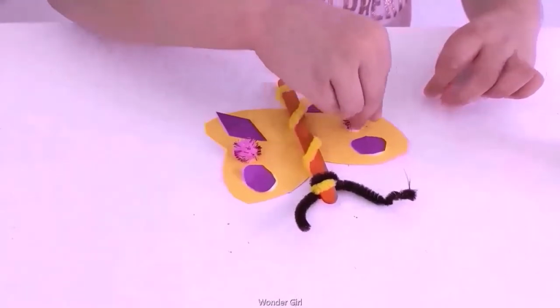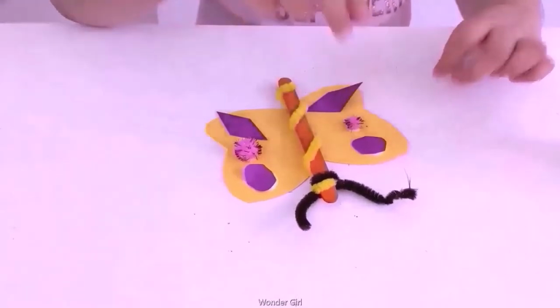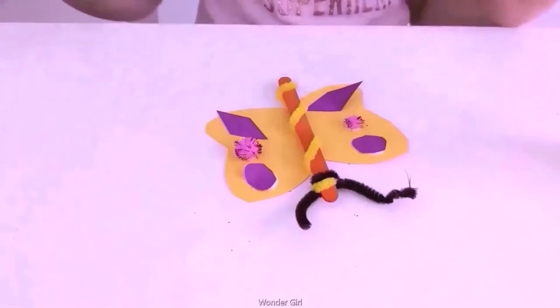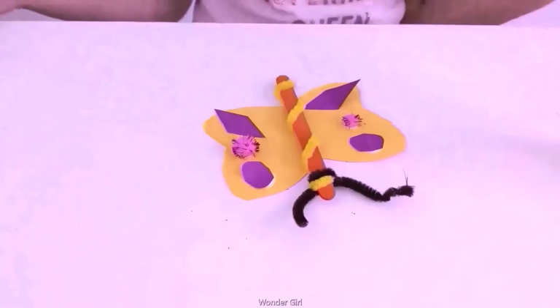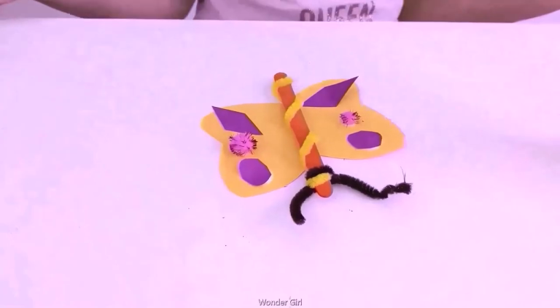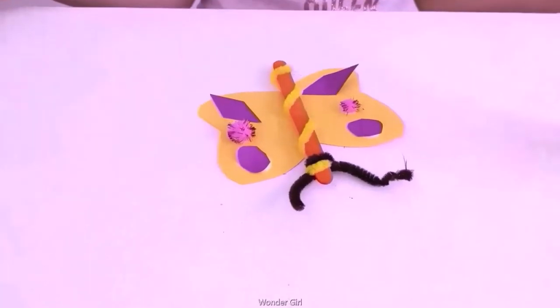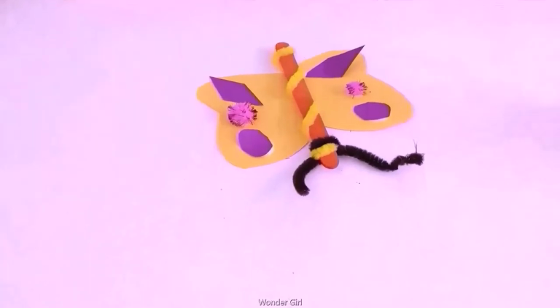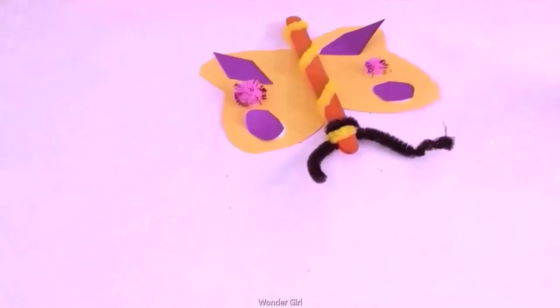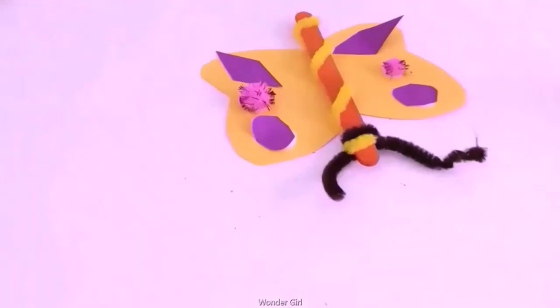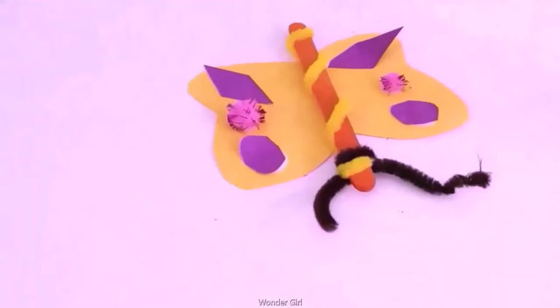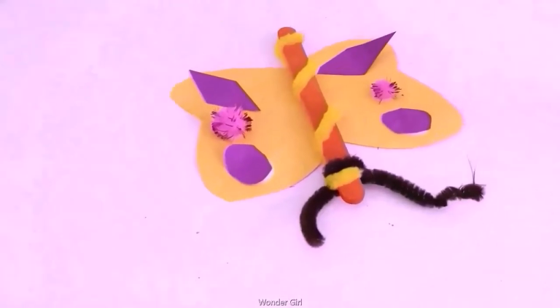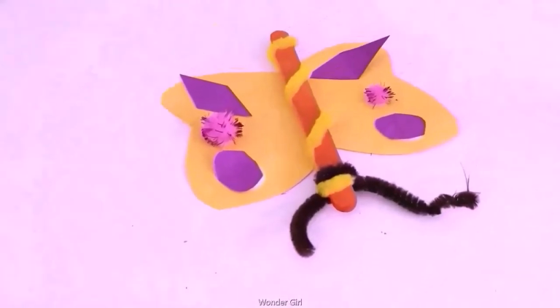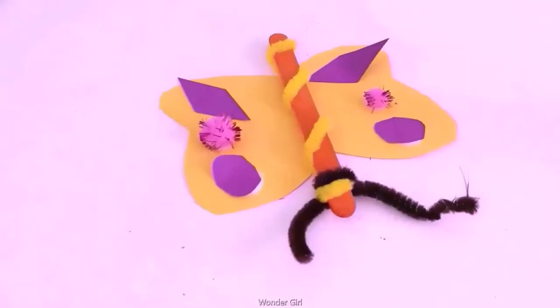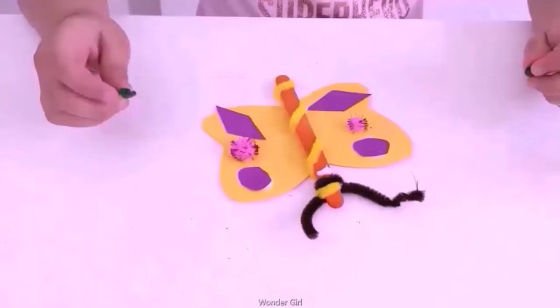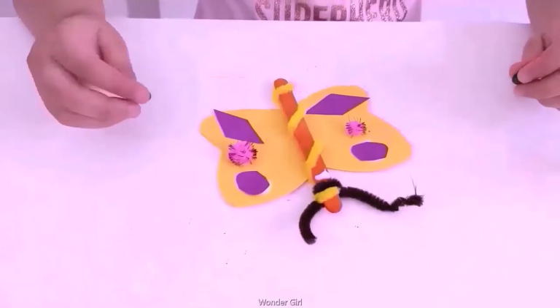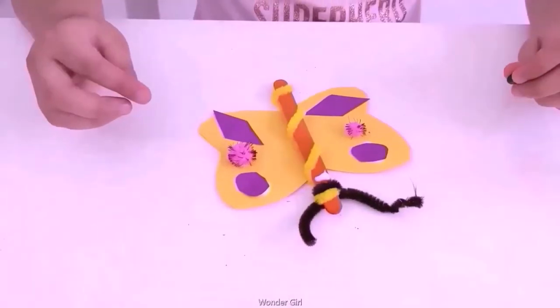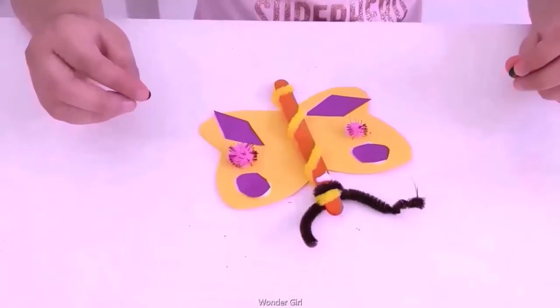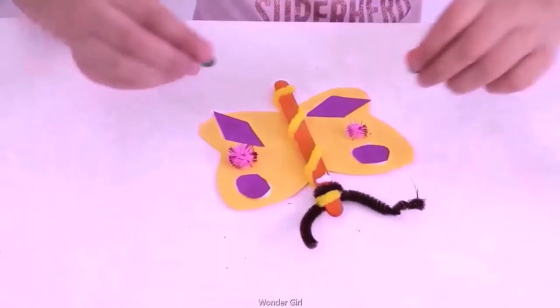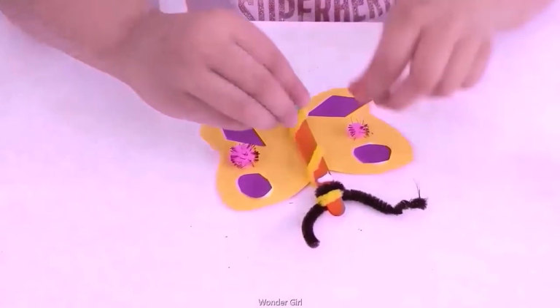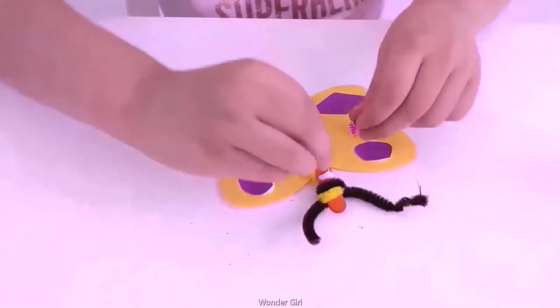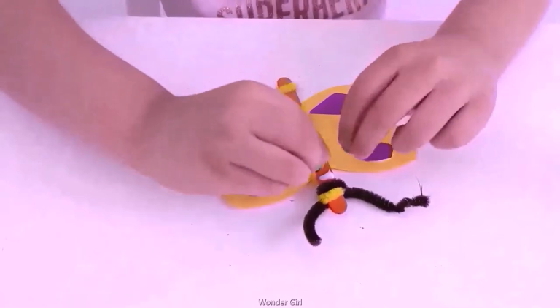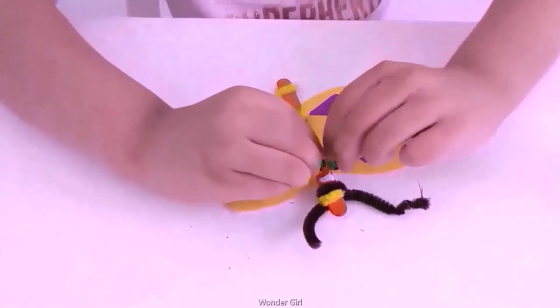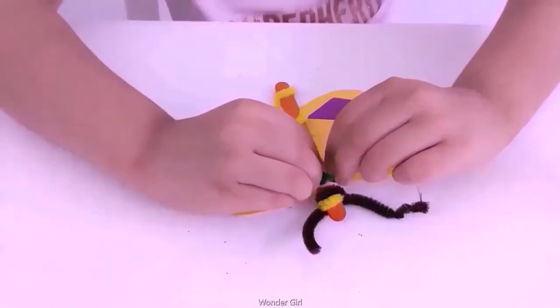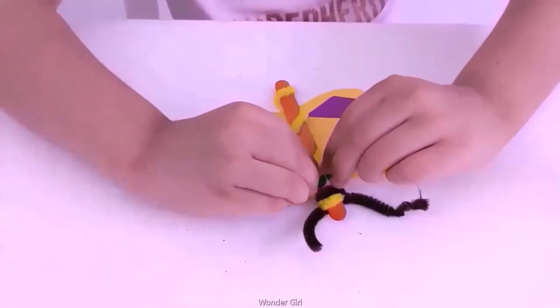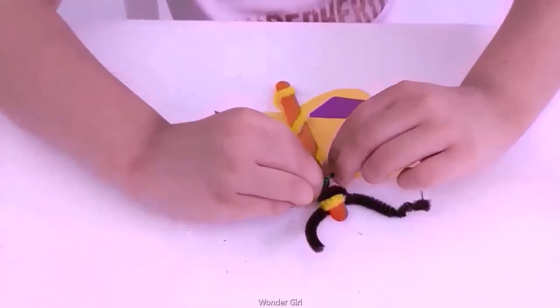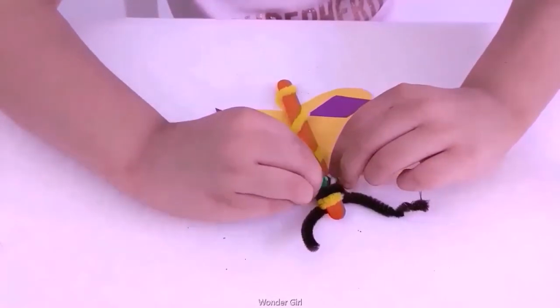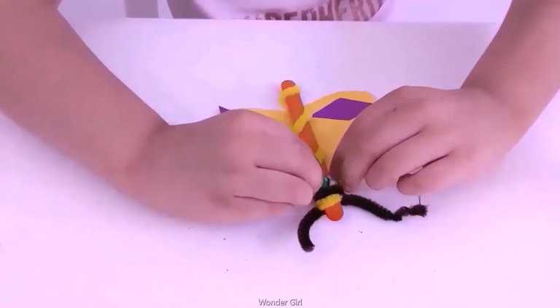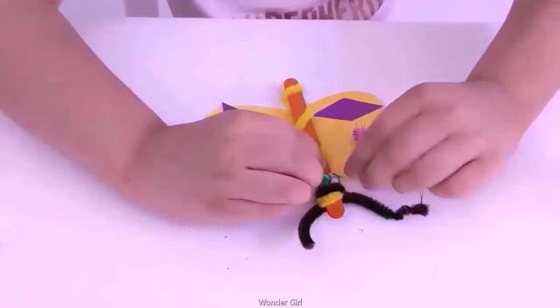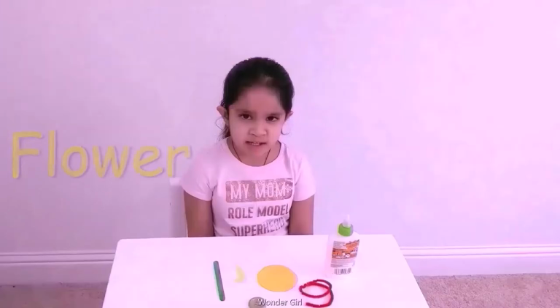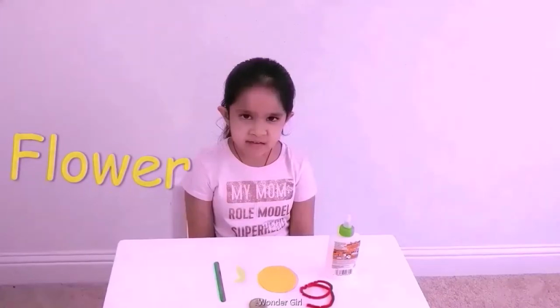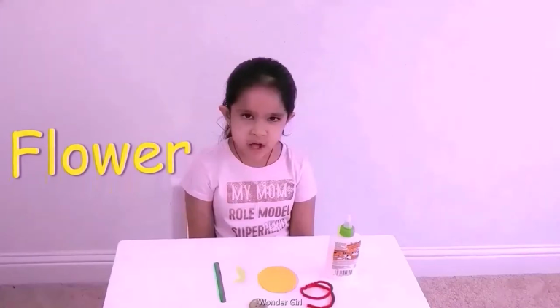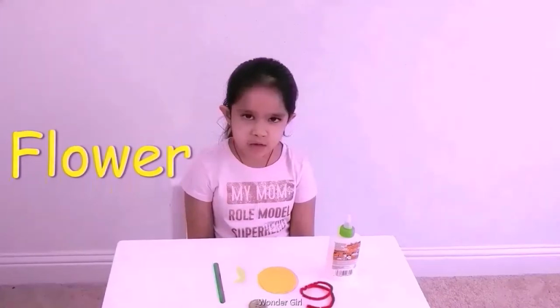I got your butterfly made. You put eyes — you can put the eyes. I'm making a flower.